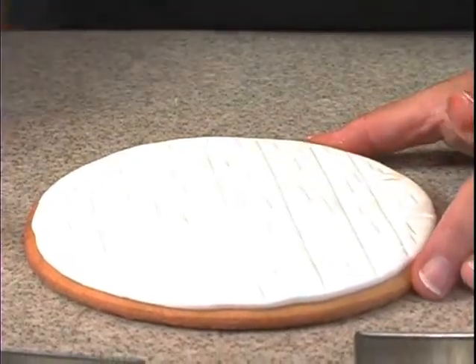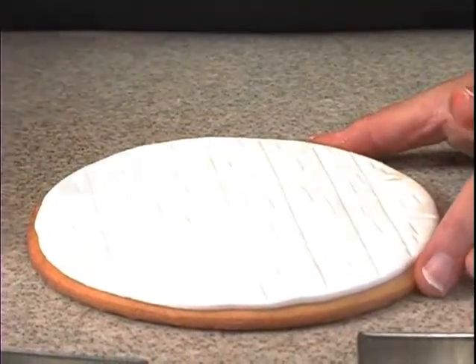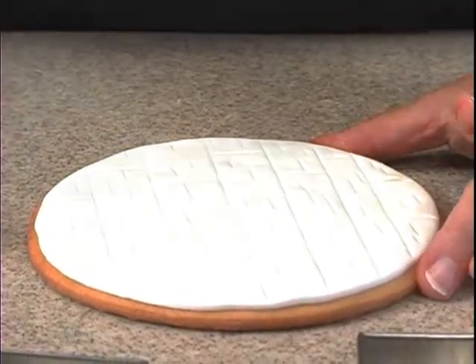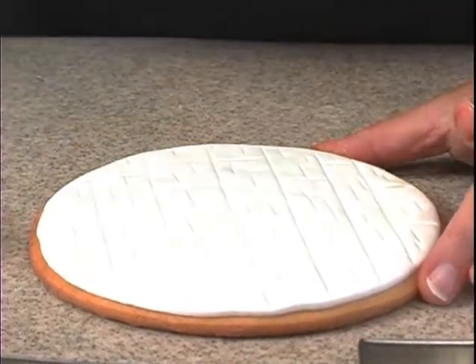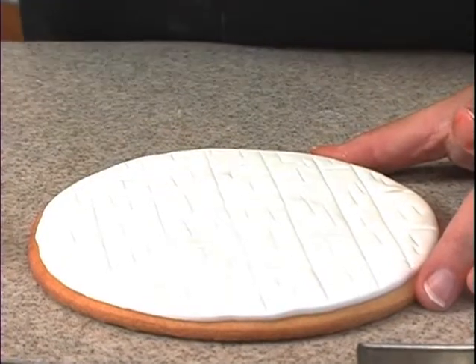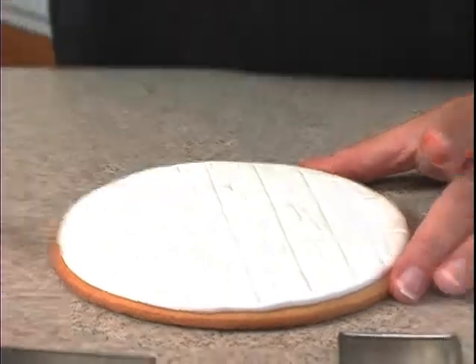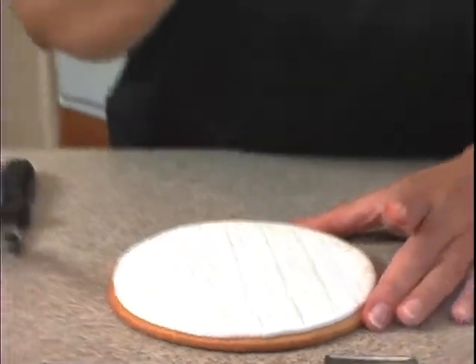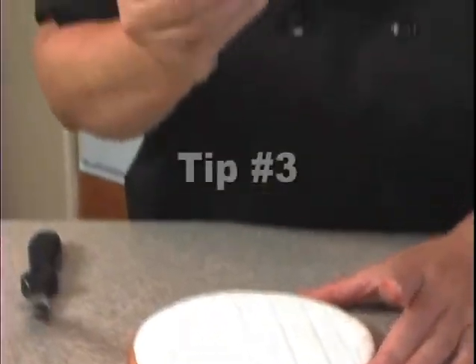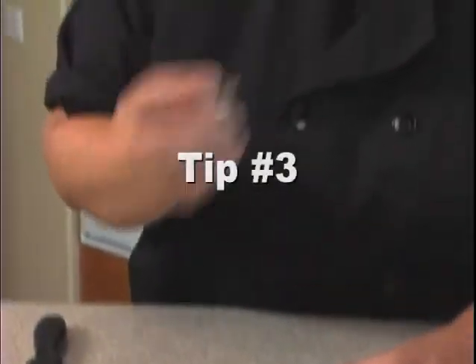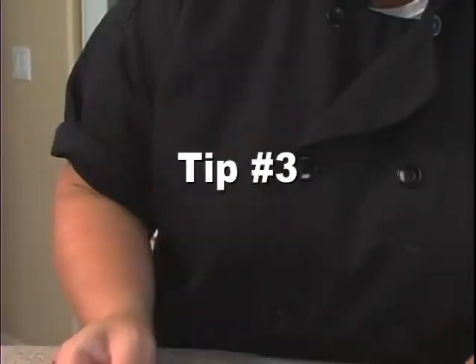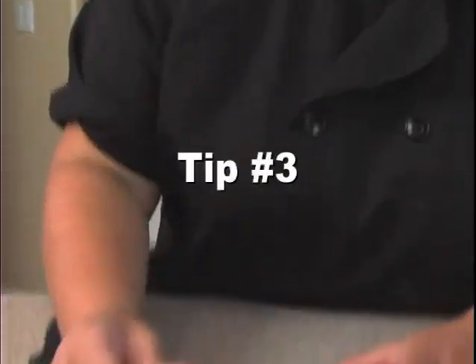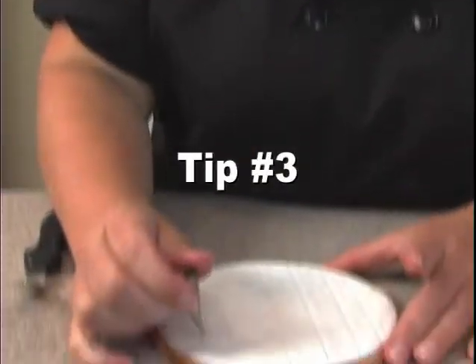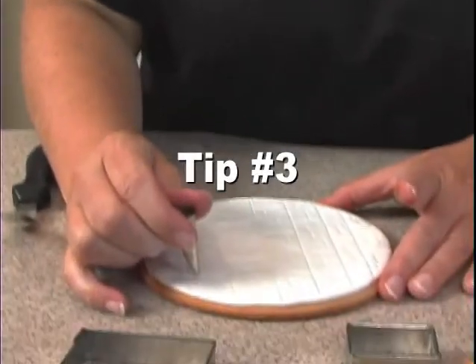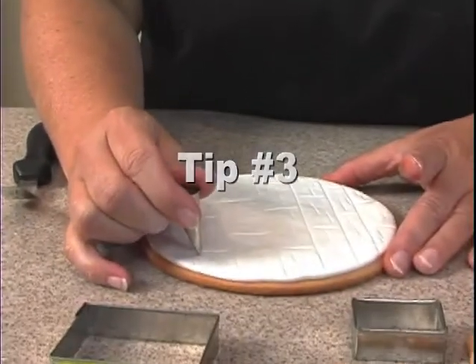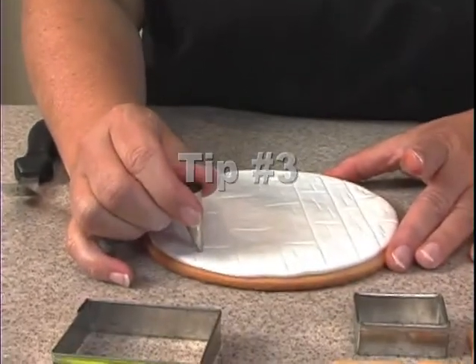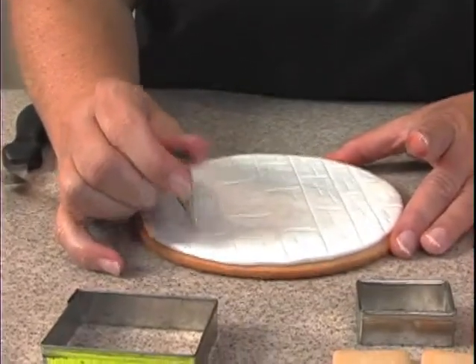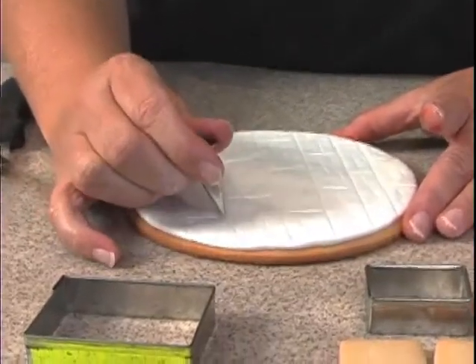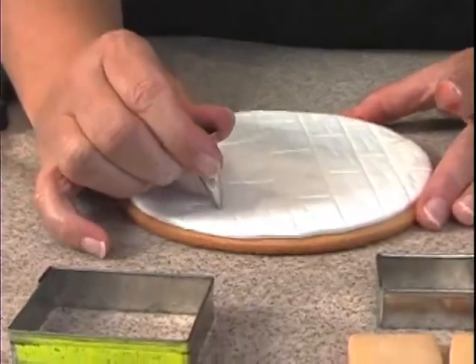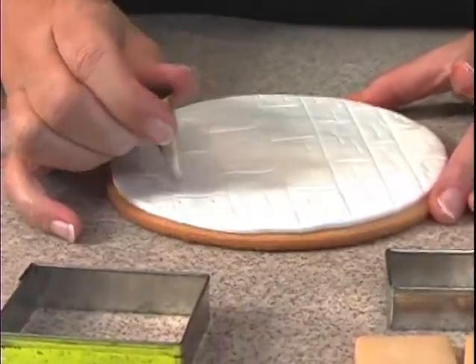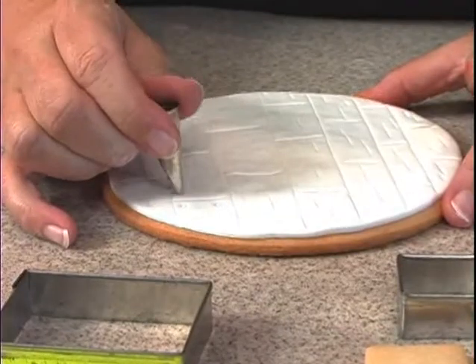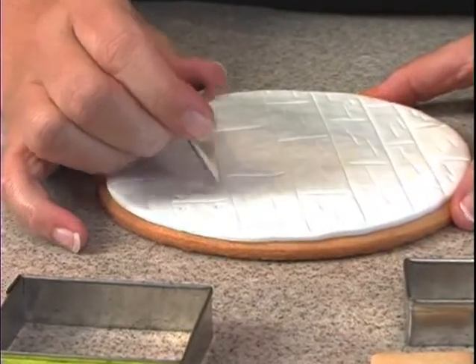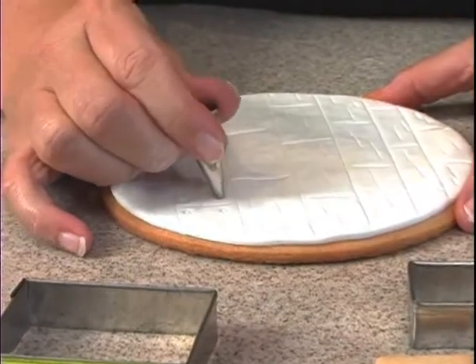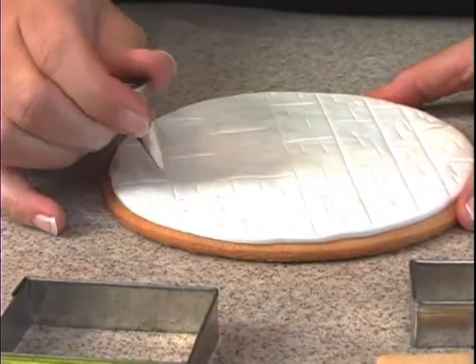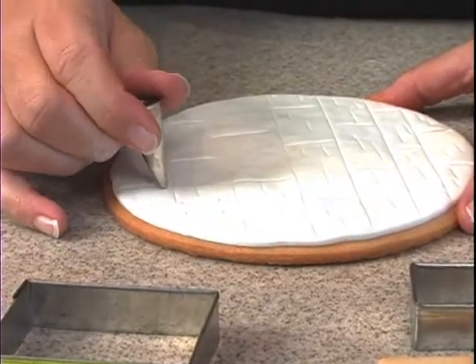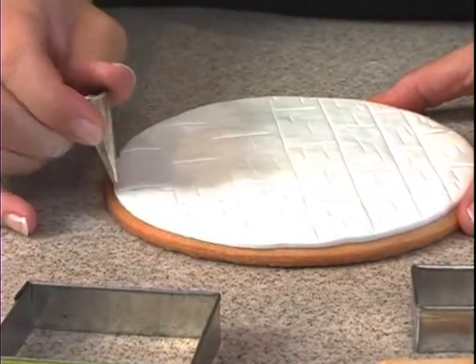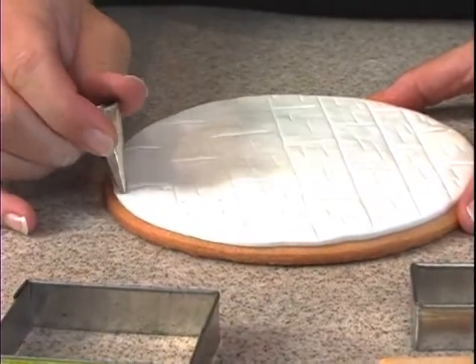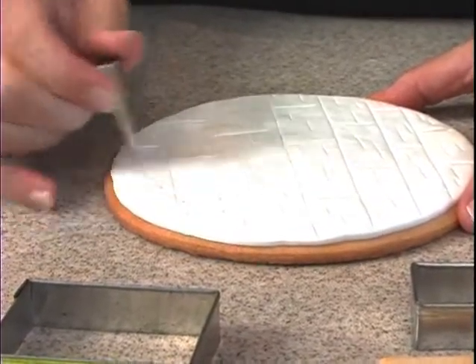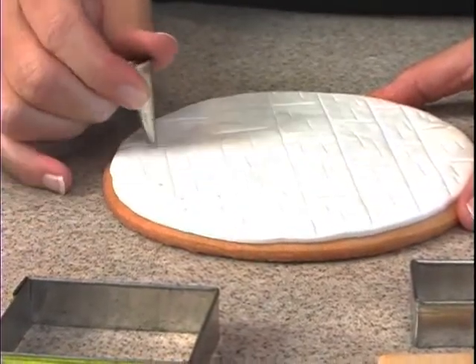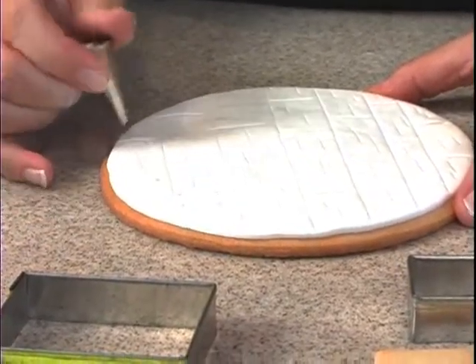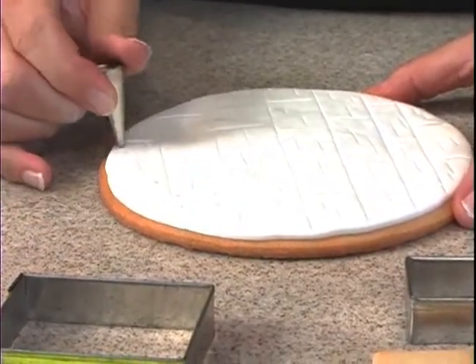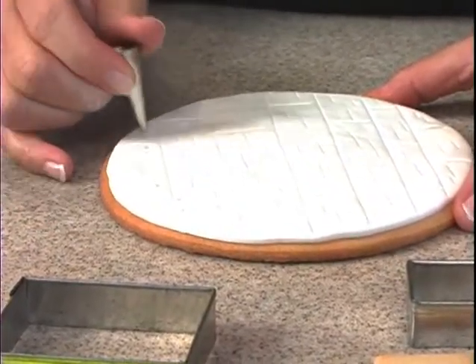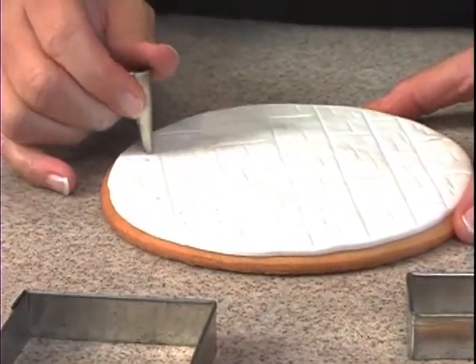This is tip number three, and I just want to make little holes where the nail holes would be. So I'm just pressing down and using this as an embosser.